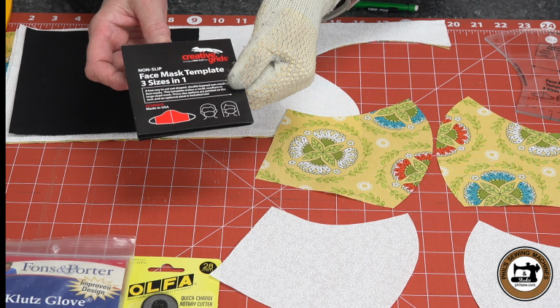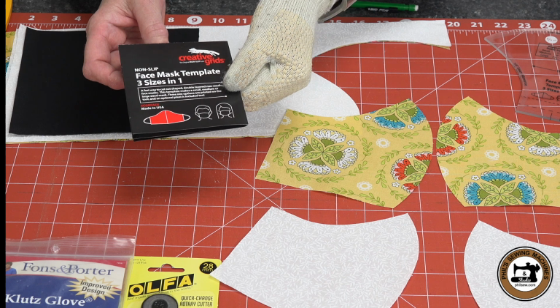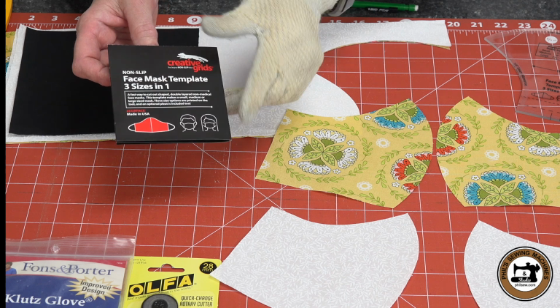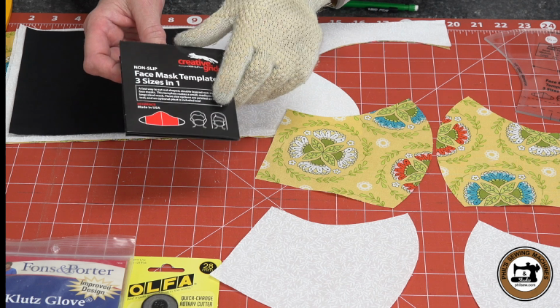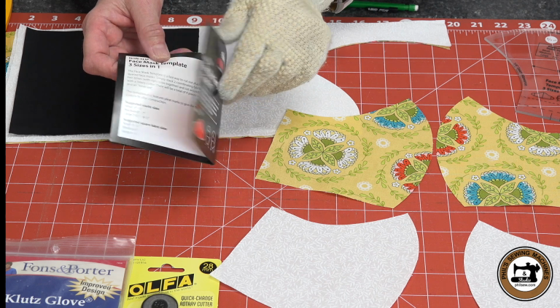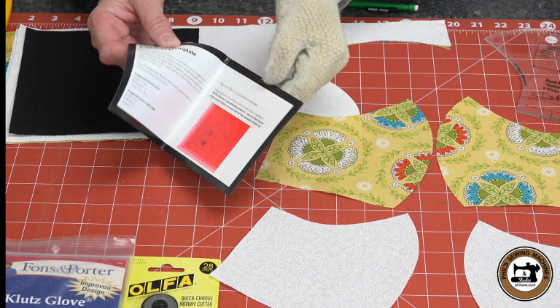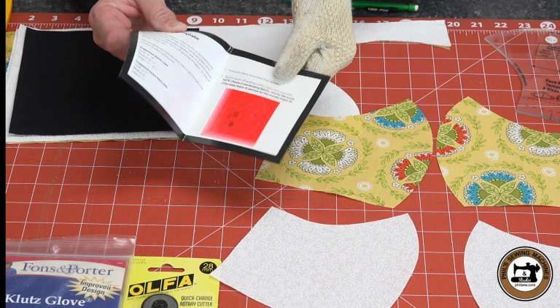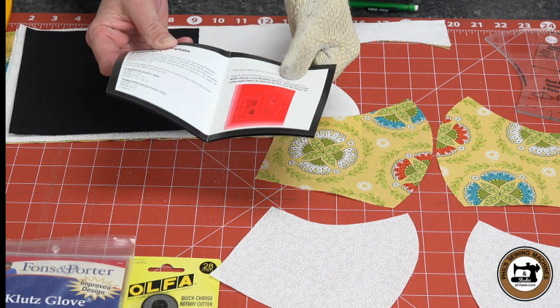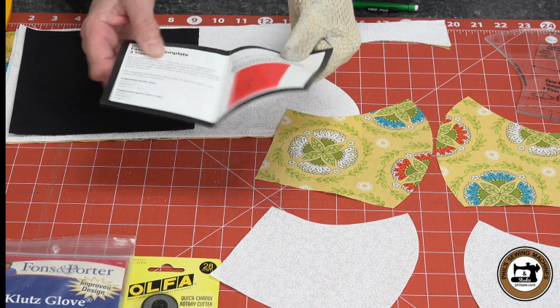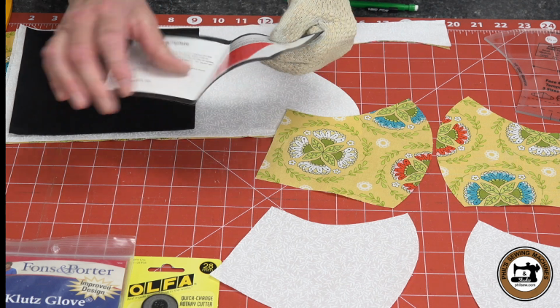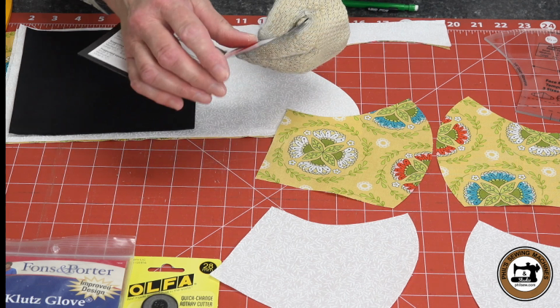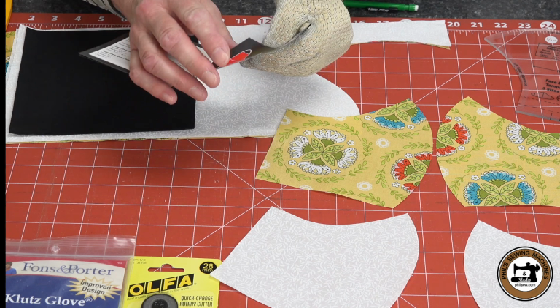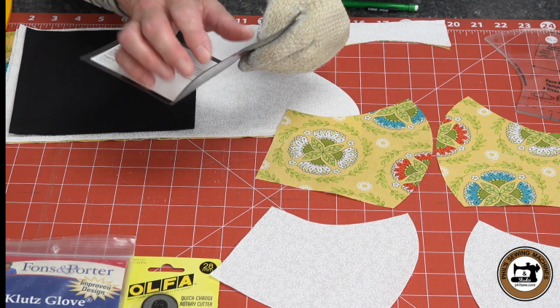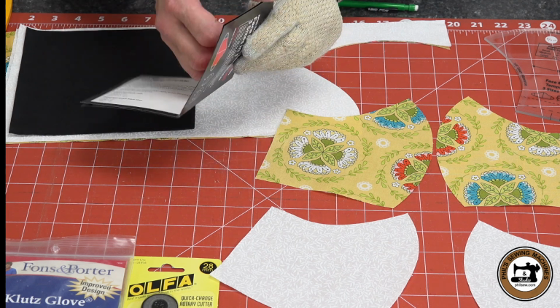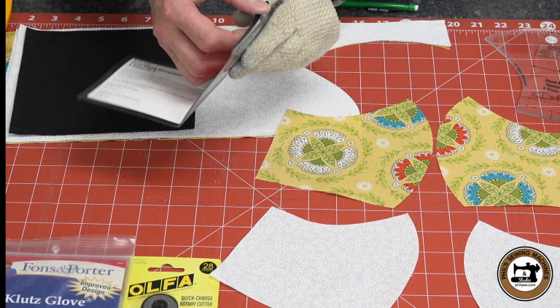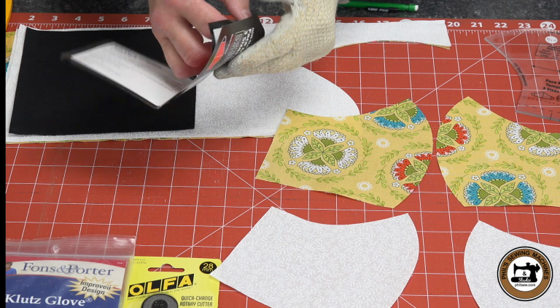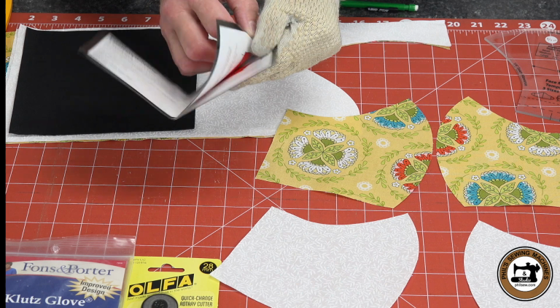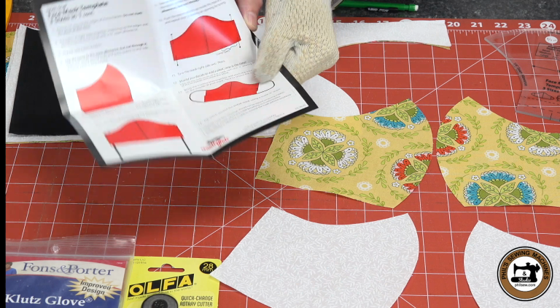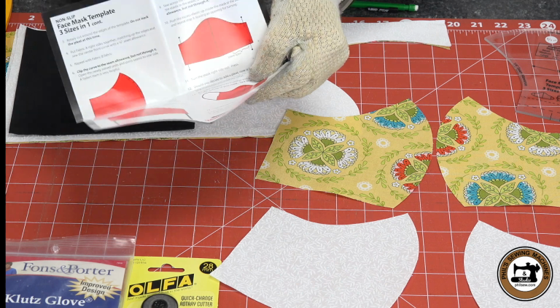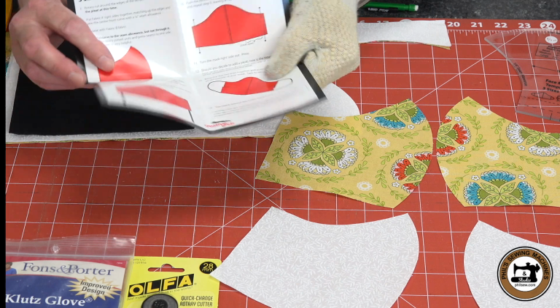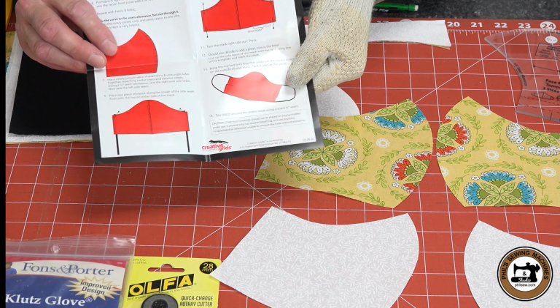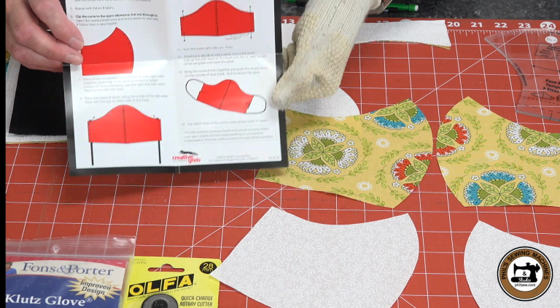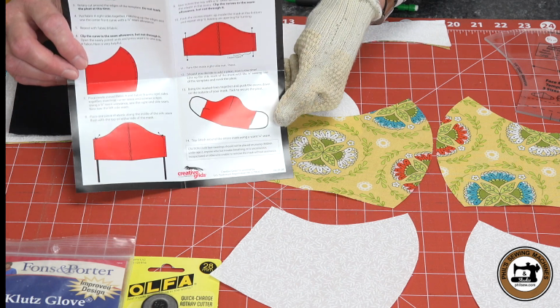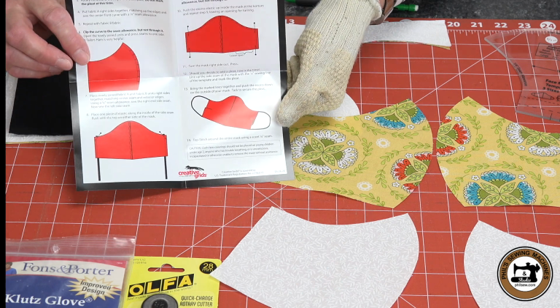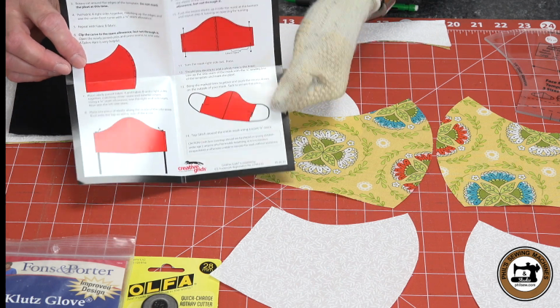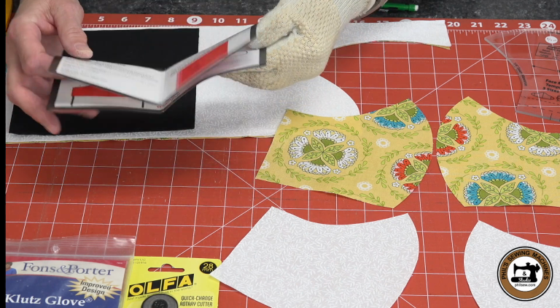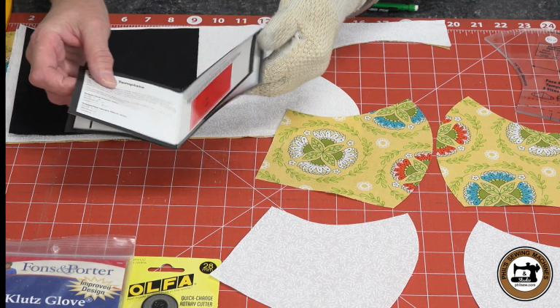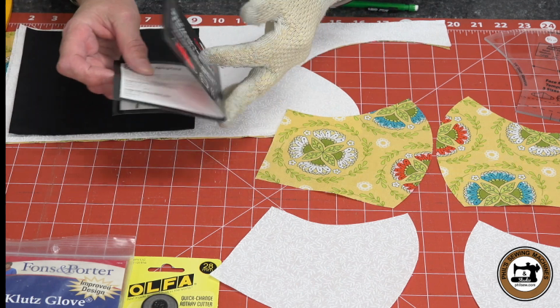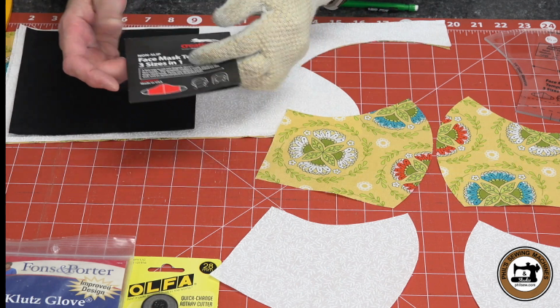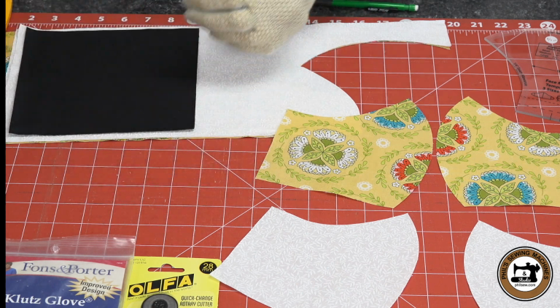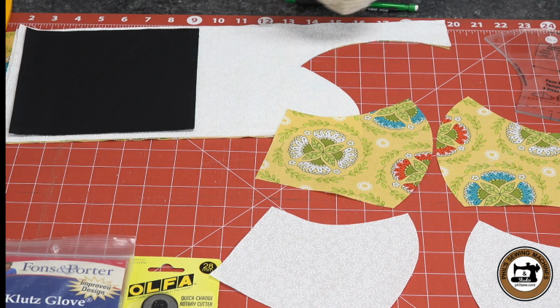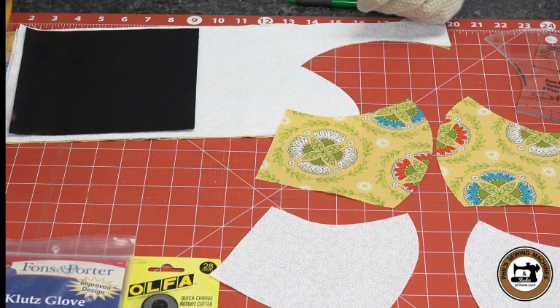Included with the template are handy instructions. There's also a video online that has it step-by-step. The link is in the description of this post.